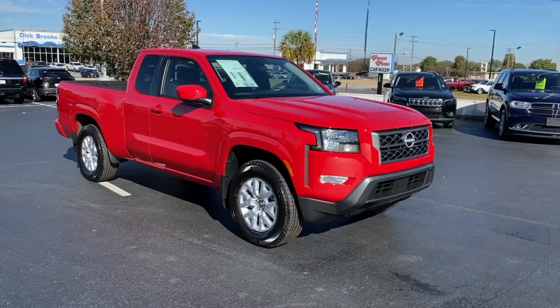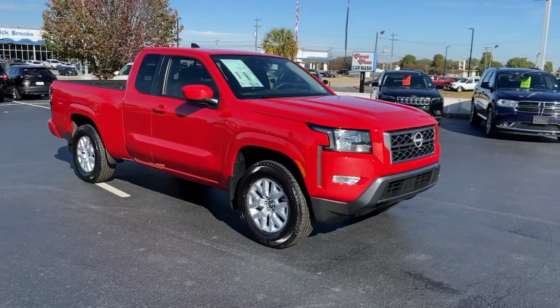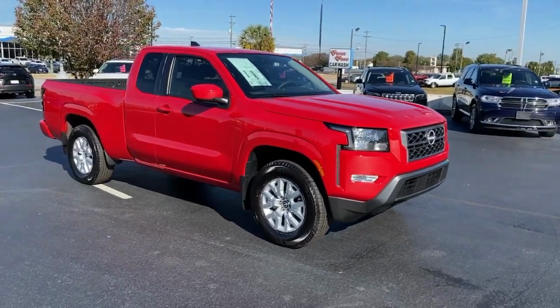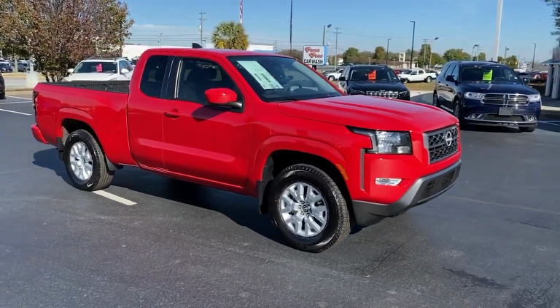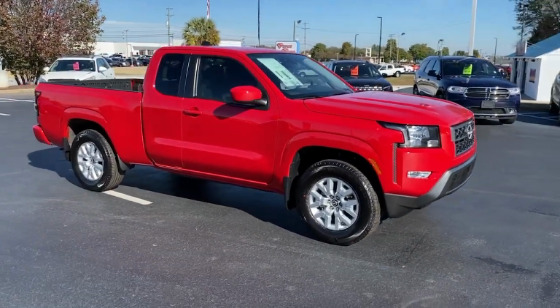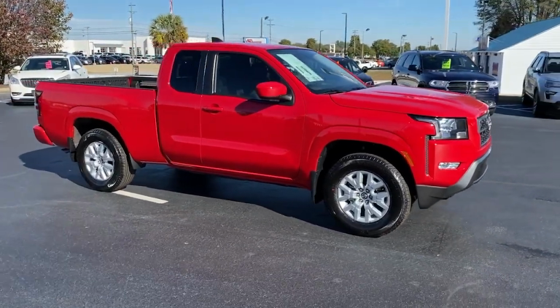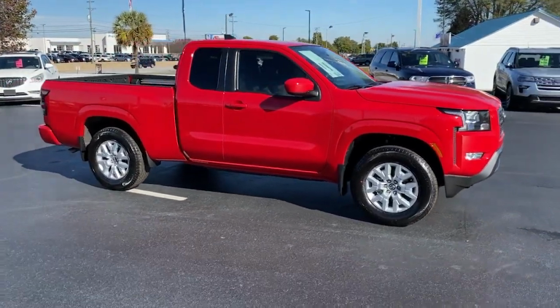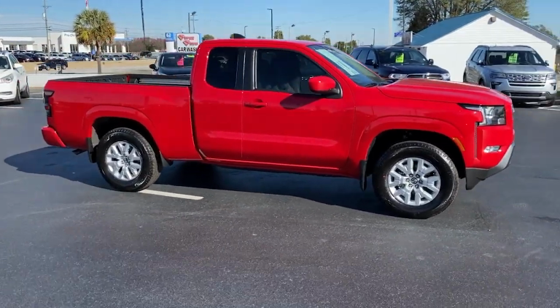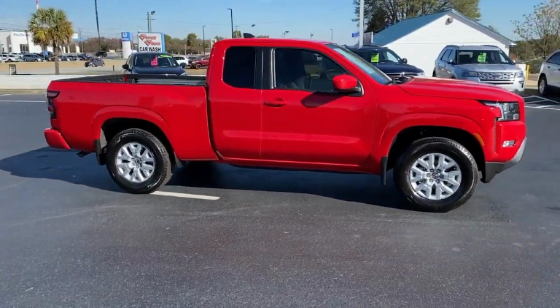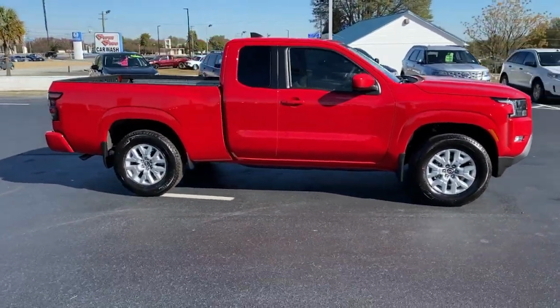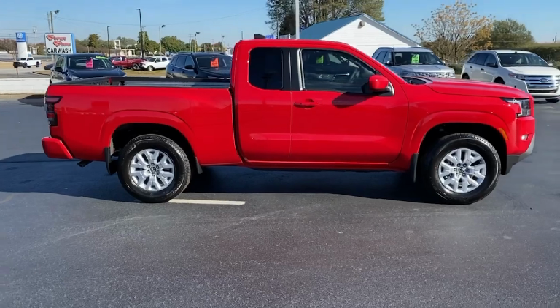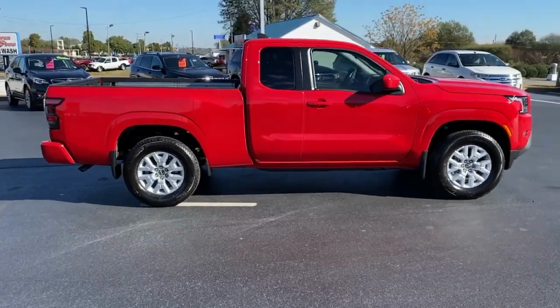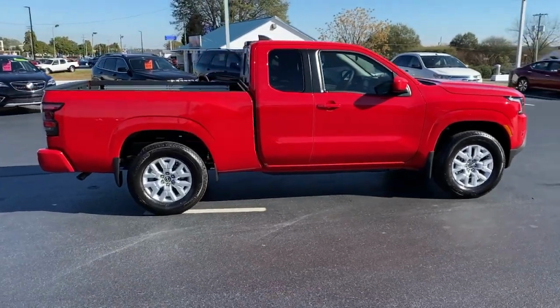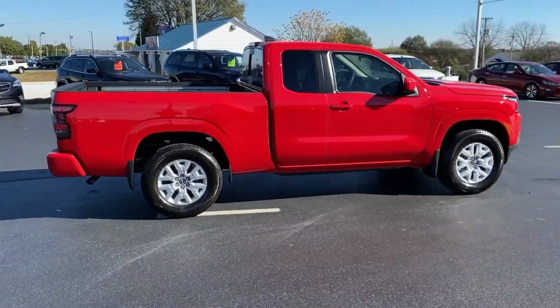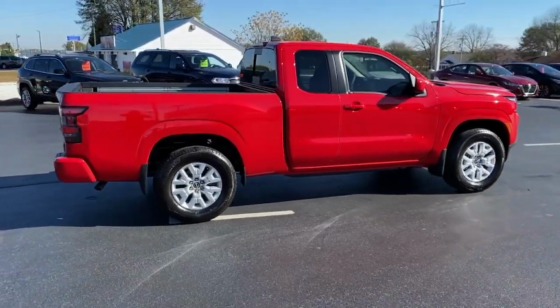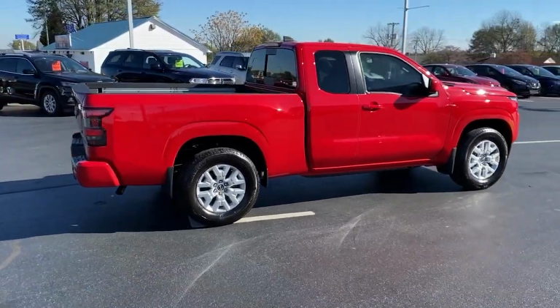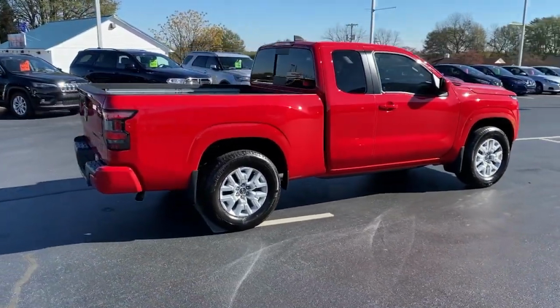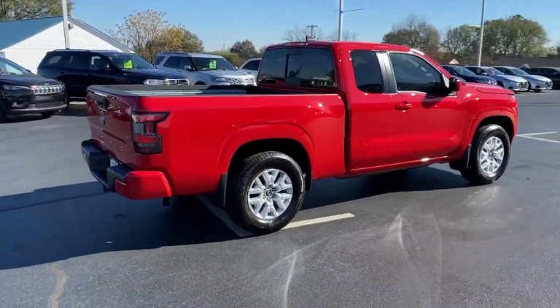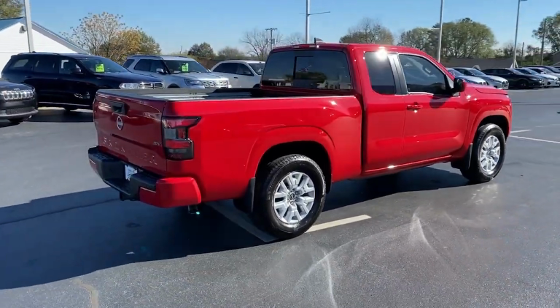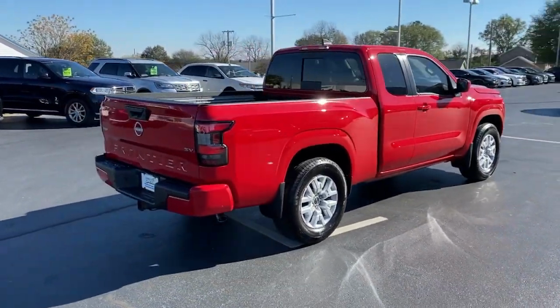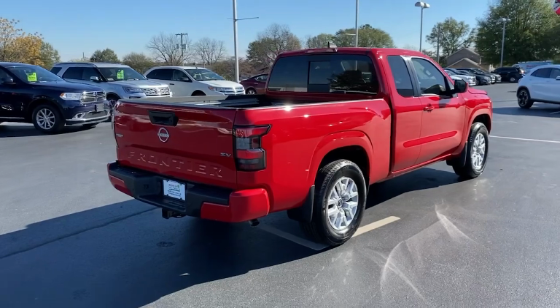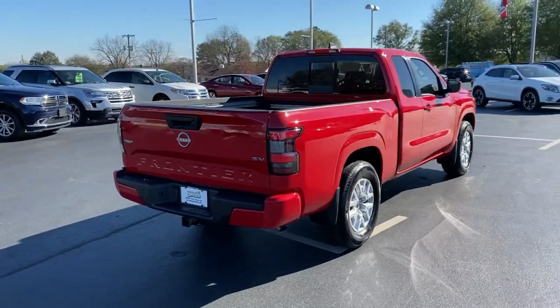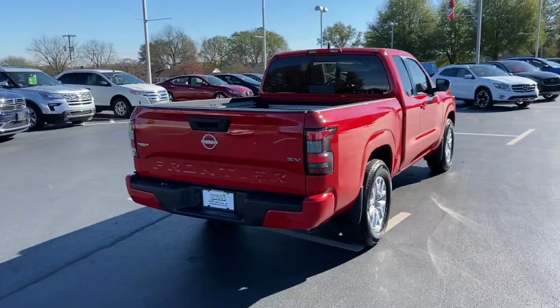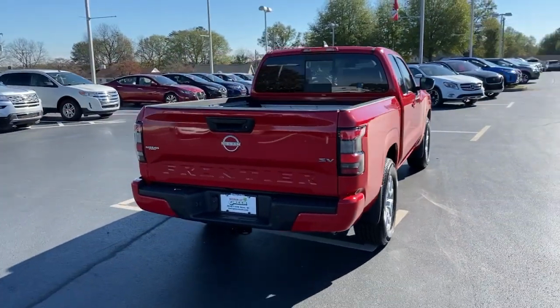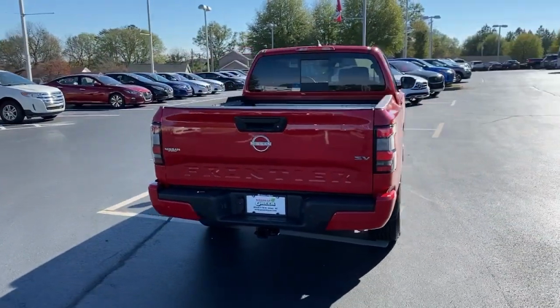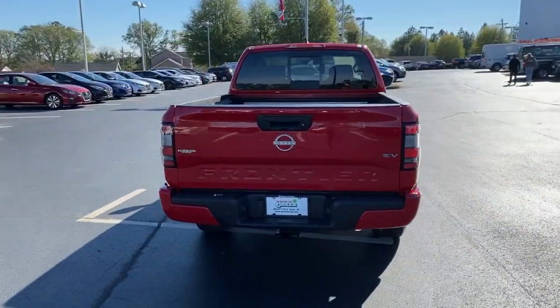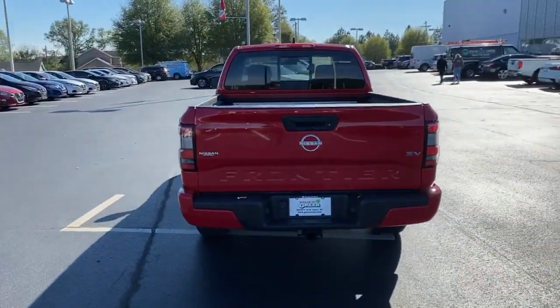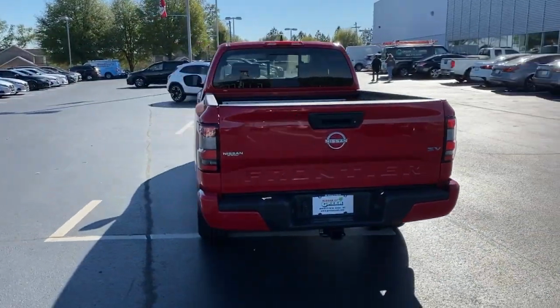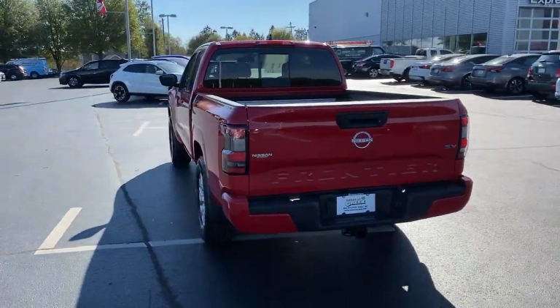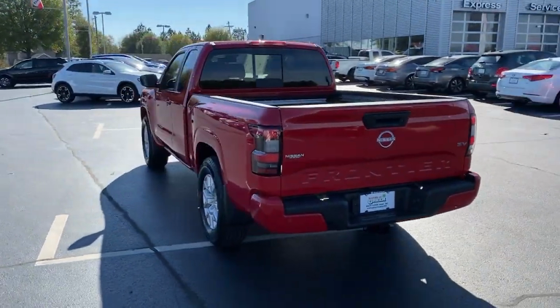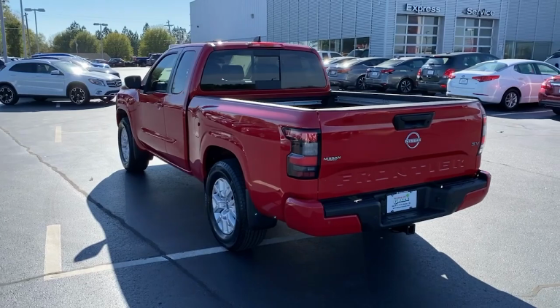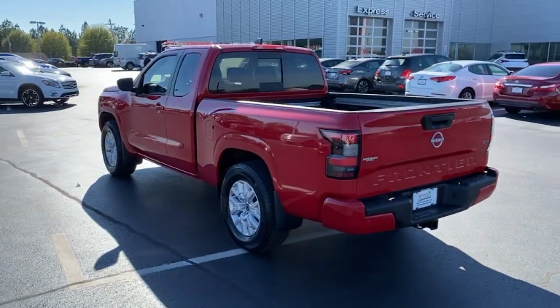Get acquainted with the 2023 Nissan Frontier. Here's a hard-working Nissan Frontier, the mid-size pickup that's durable, comfortable, and up to the task. Whether you're on the job site or hitting the trail, this rugged partner has your back.